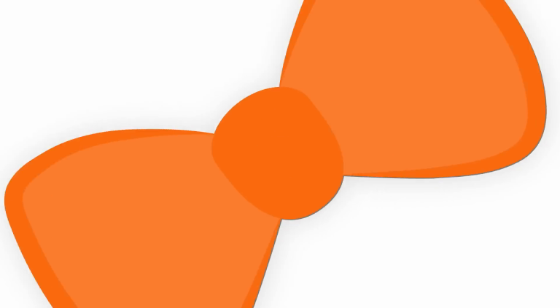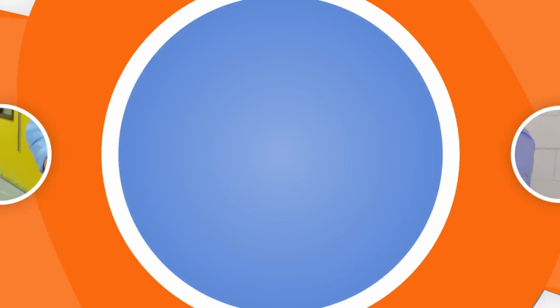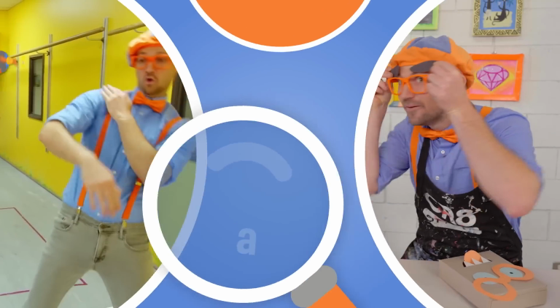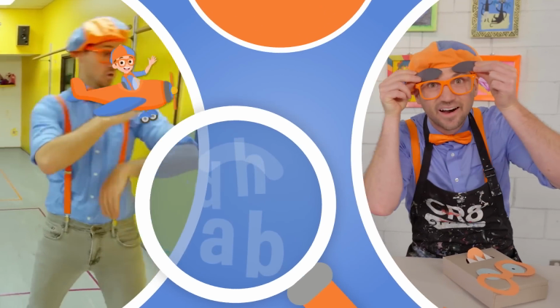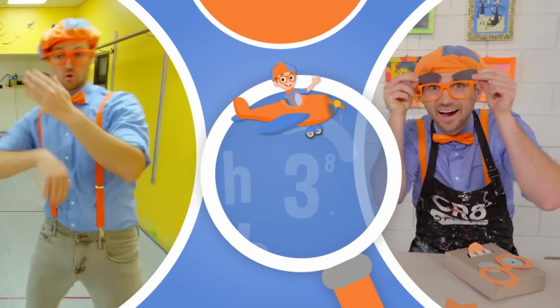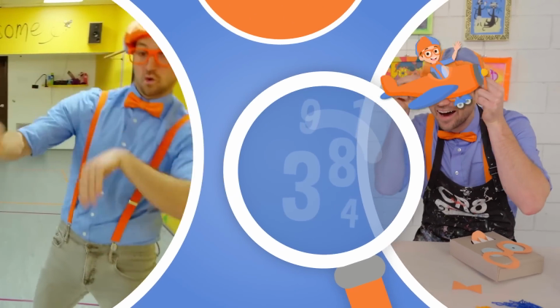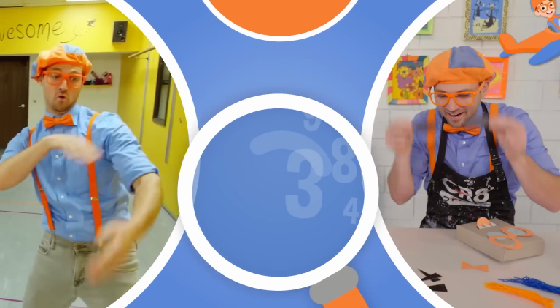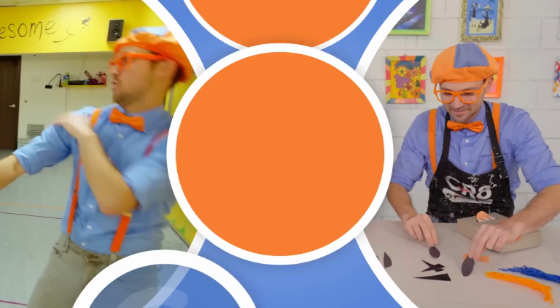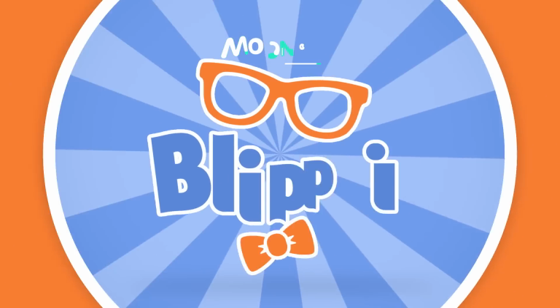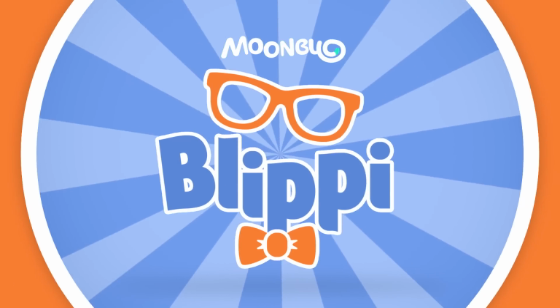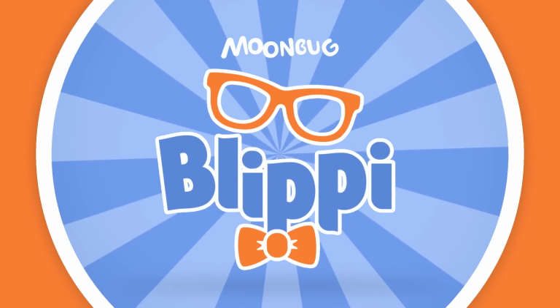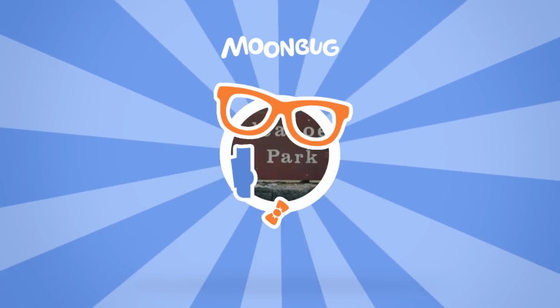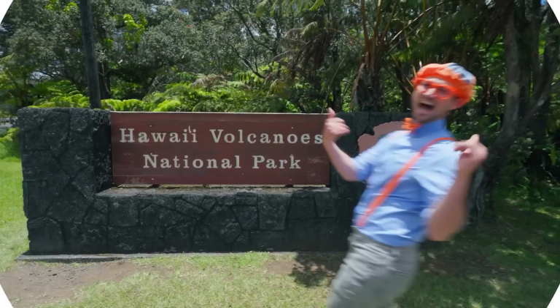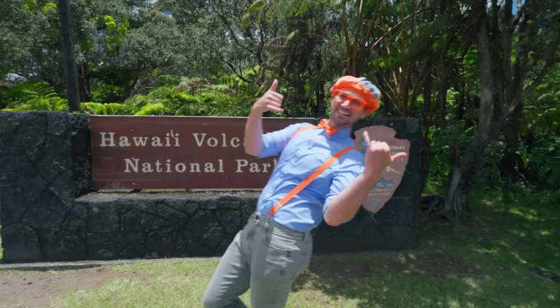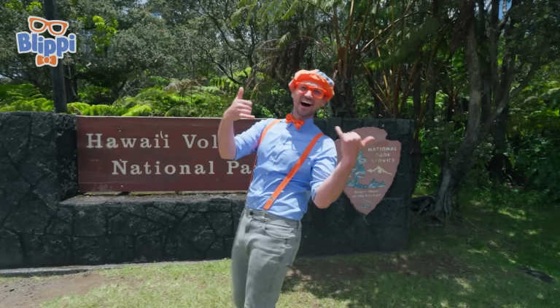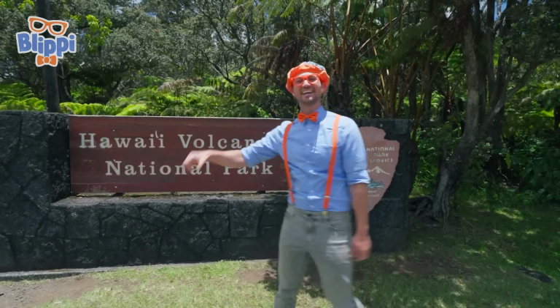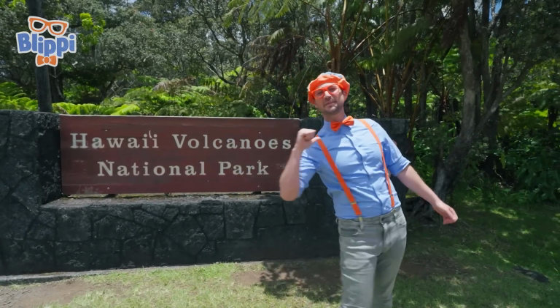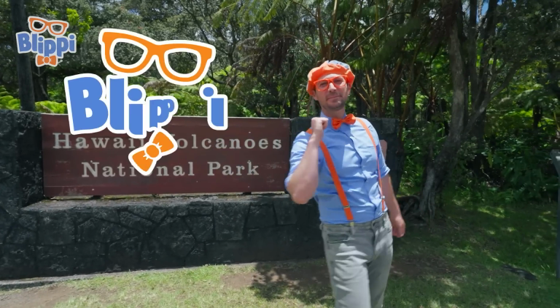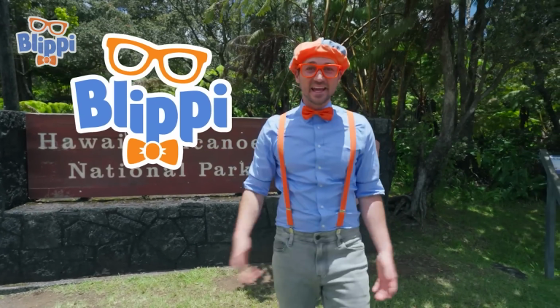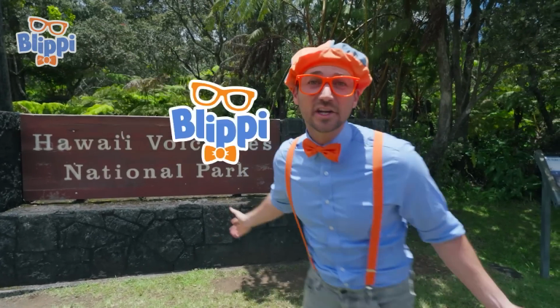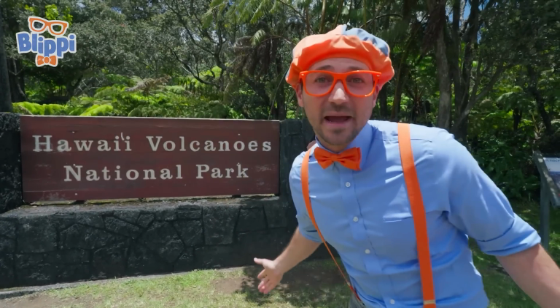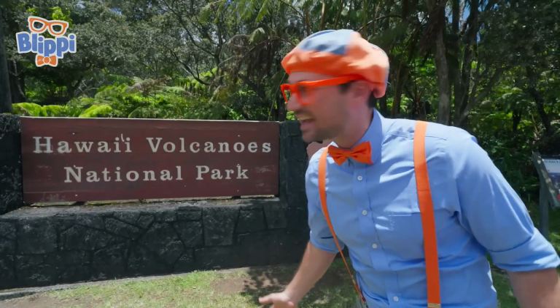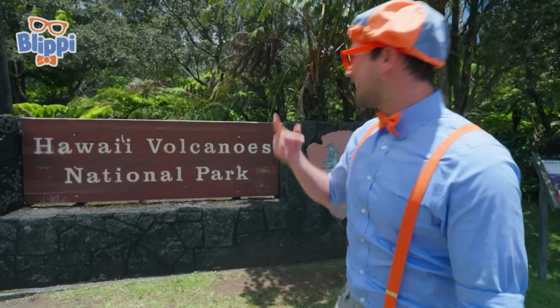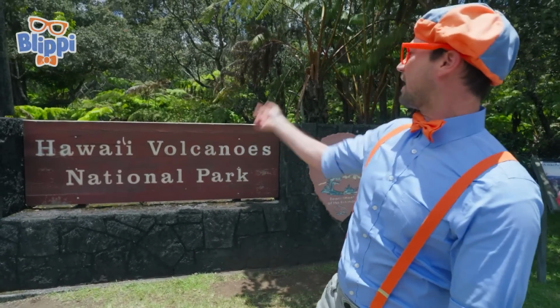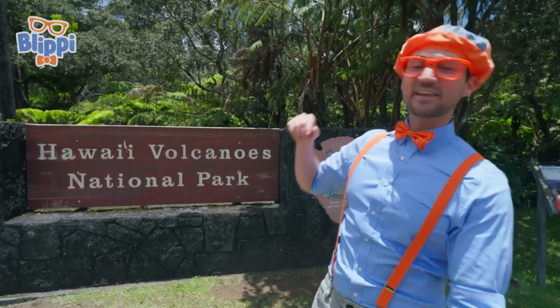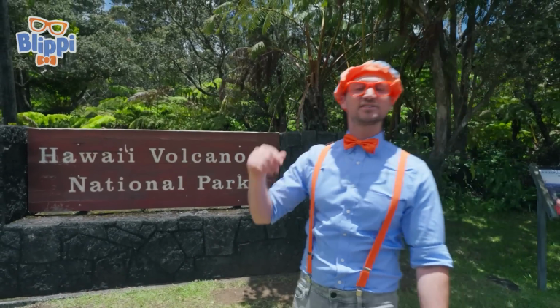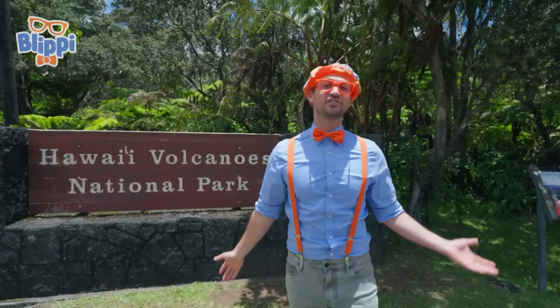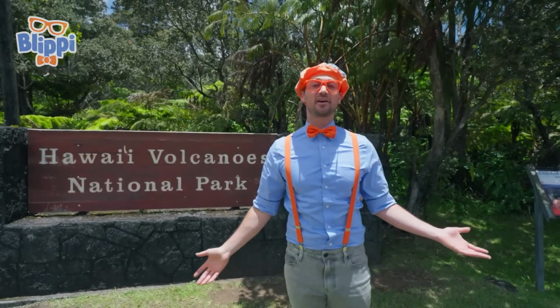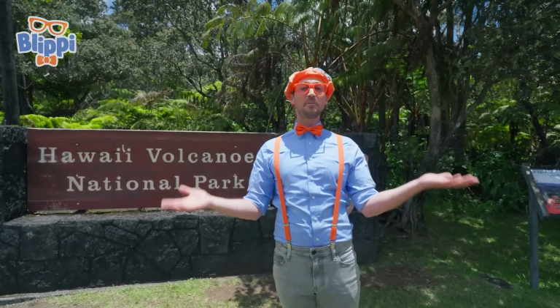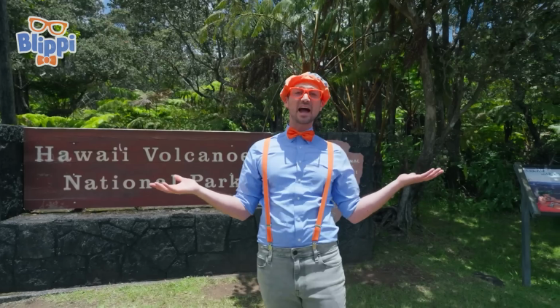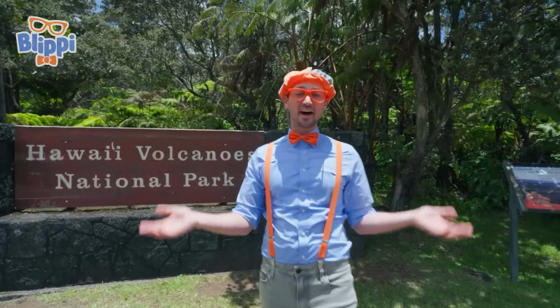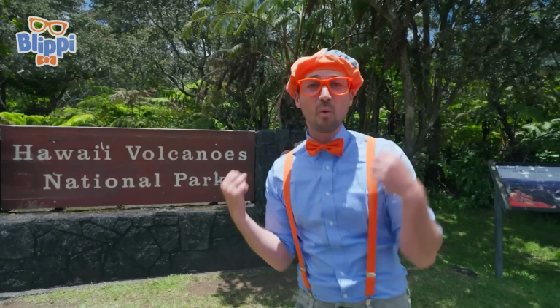So much to learn about, it'll make you want to shout, Blippi! Aloha! It's me, Blippi! And look at where I'm at today — Hawaii Volcanoes National Park, on the big island of Hawaii!